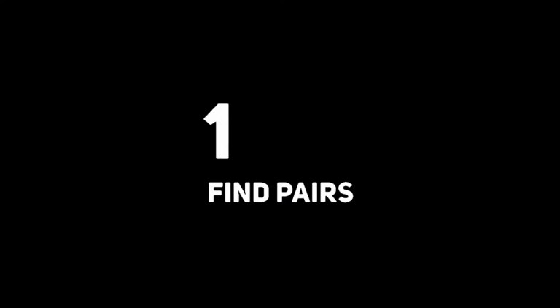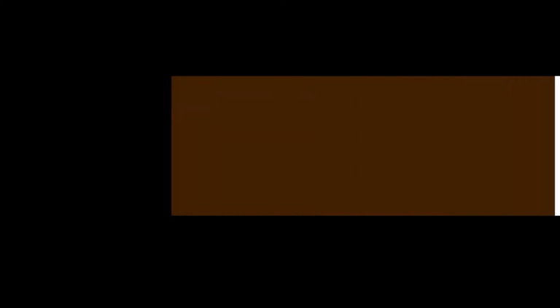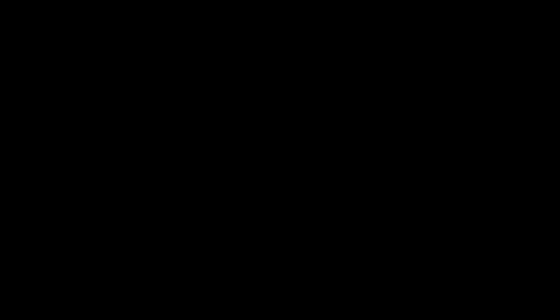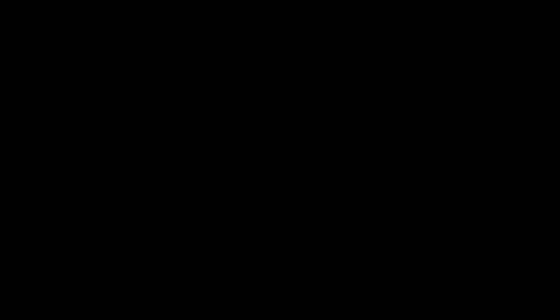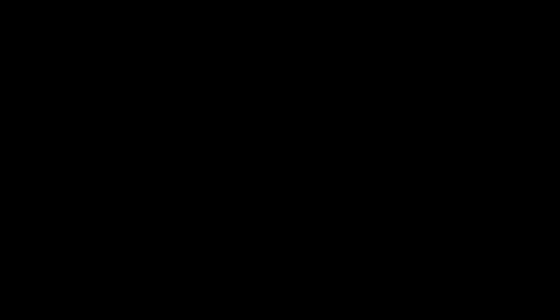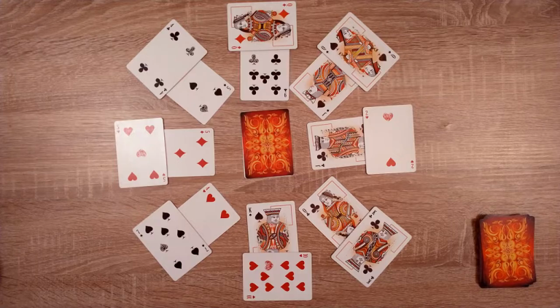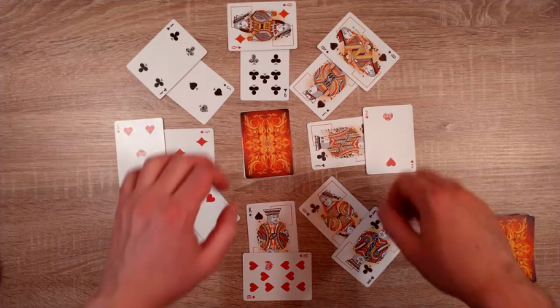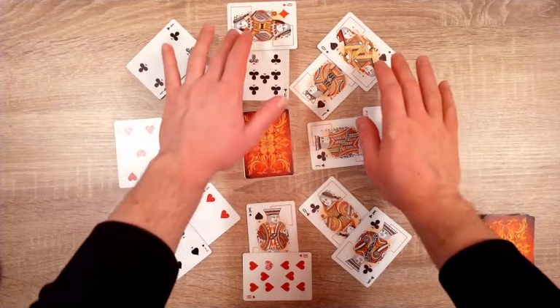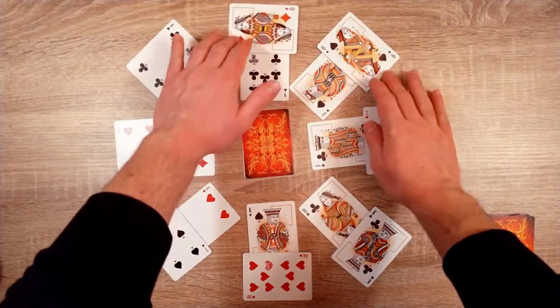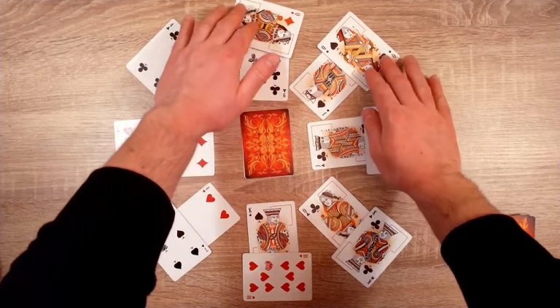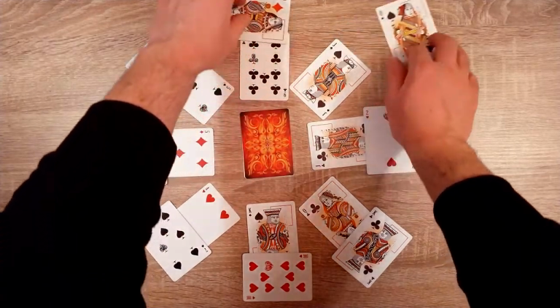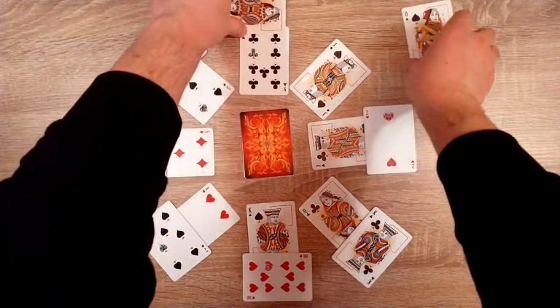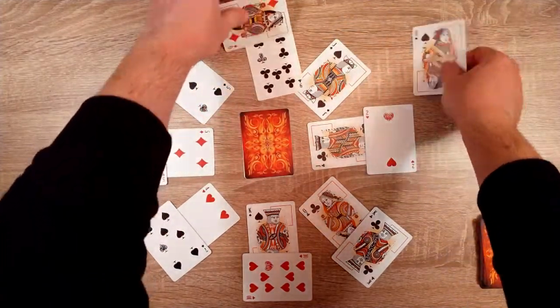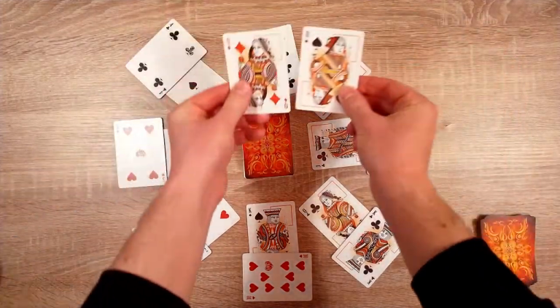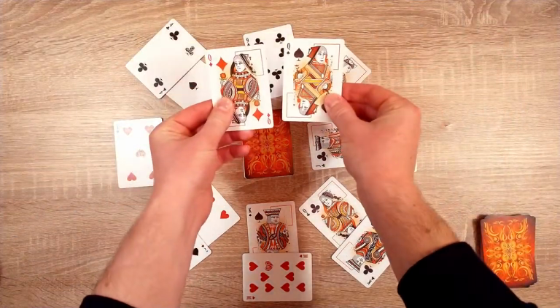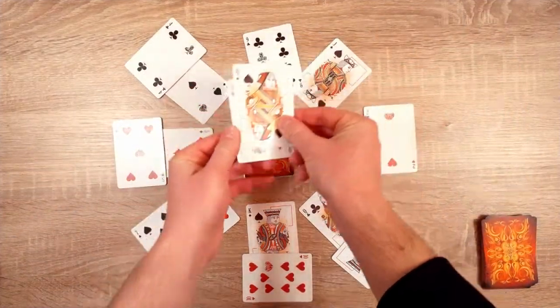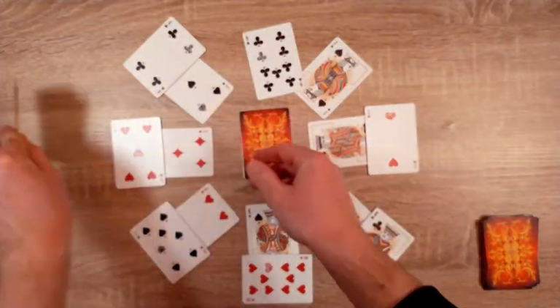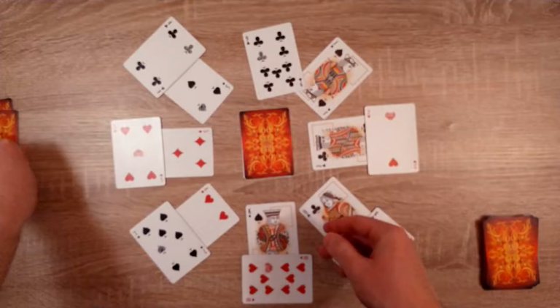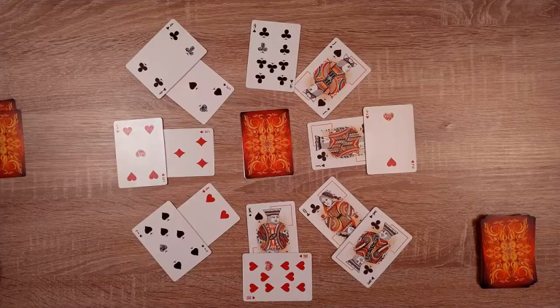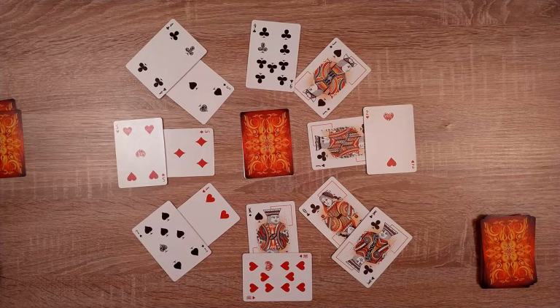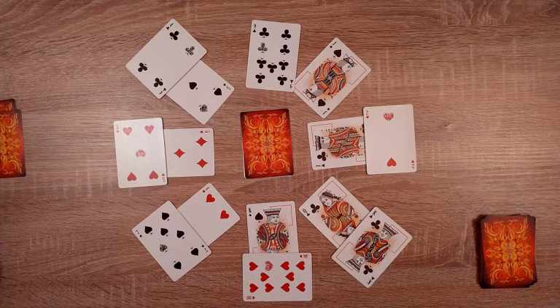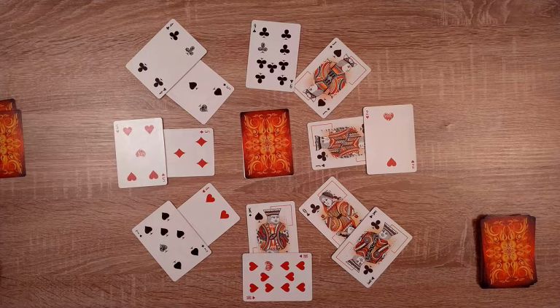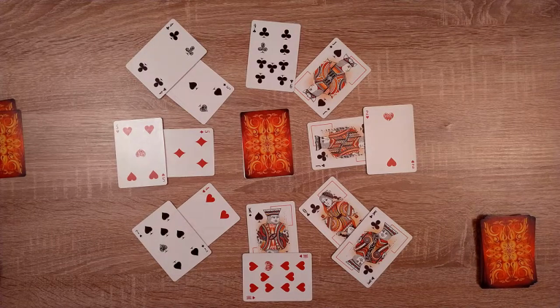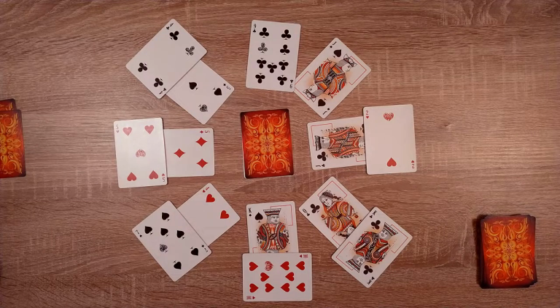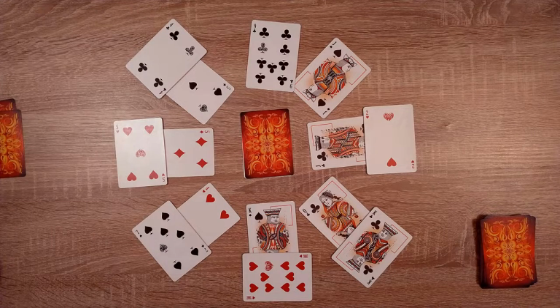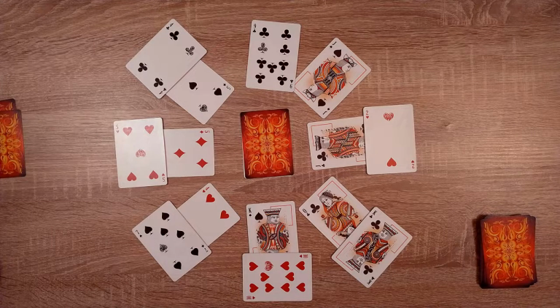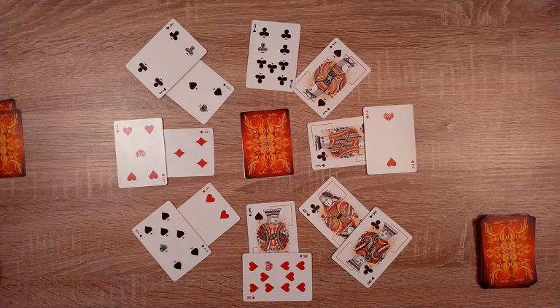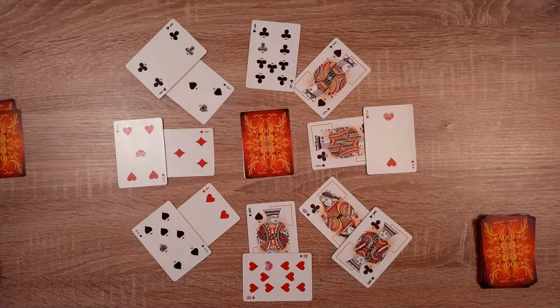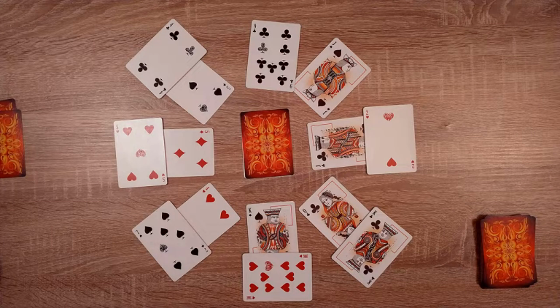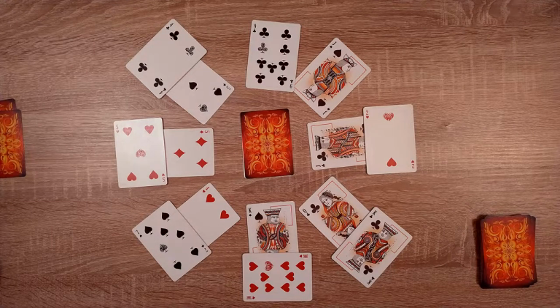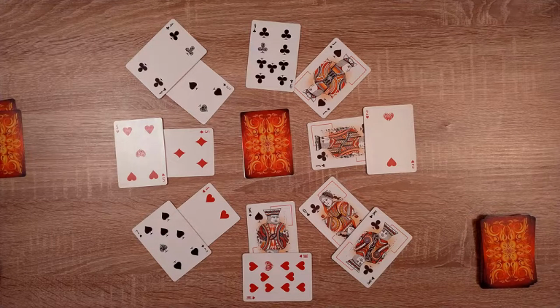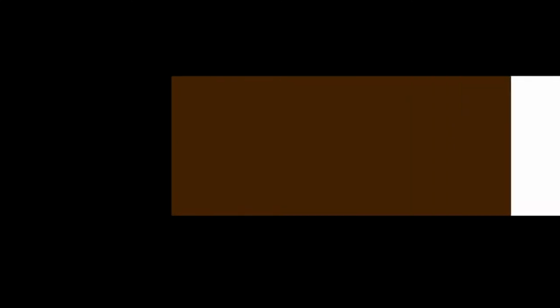So now we're going to find pairs. In this case we have a pair of queens that we can take away. In this case there were no more pairs available, and so we move on to the next phase.